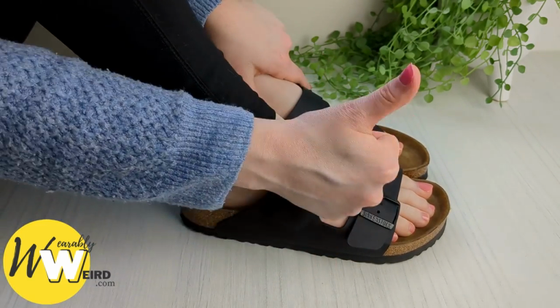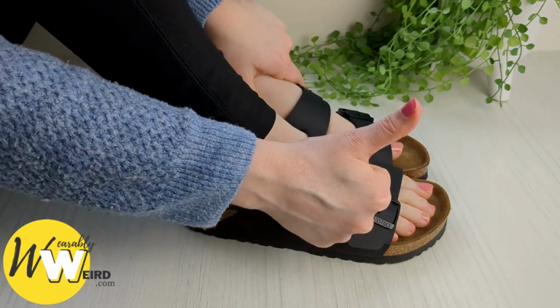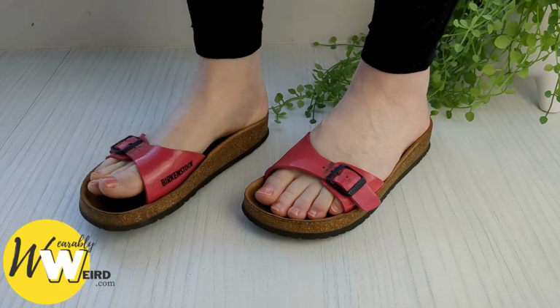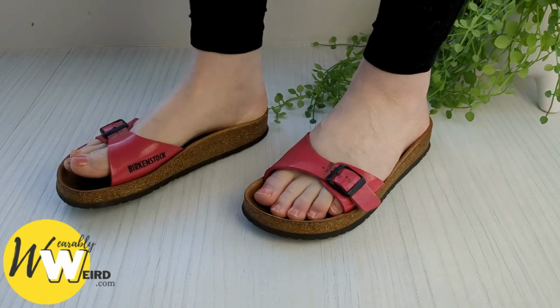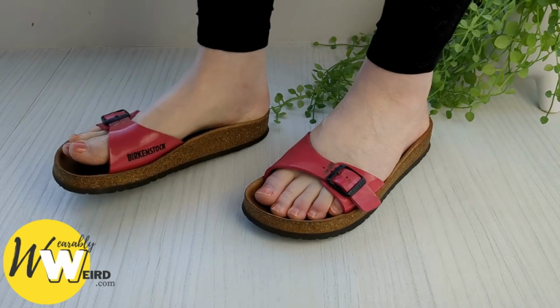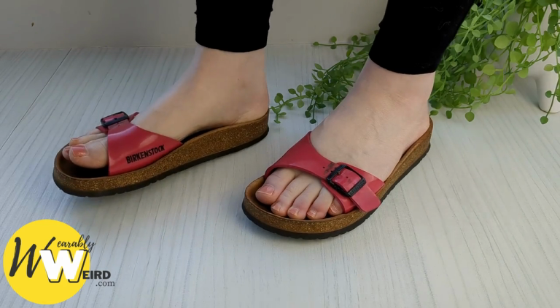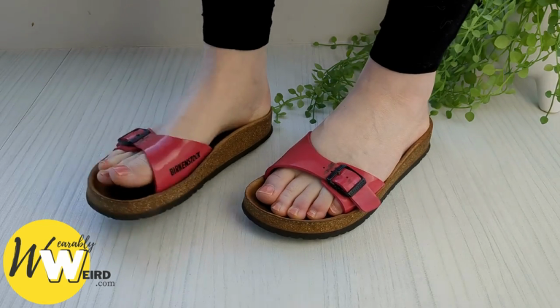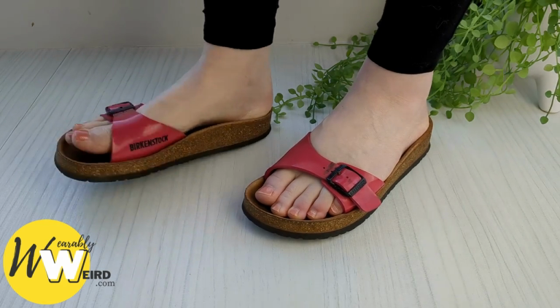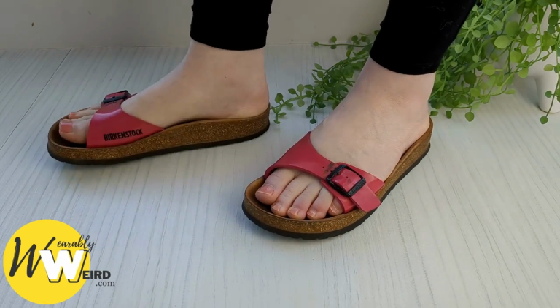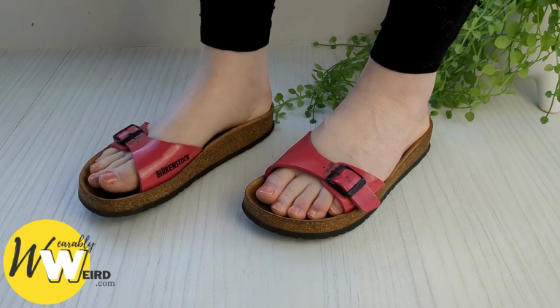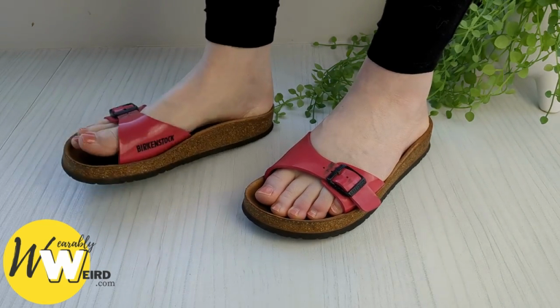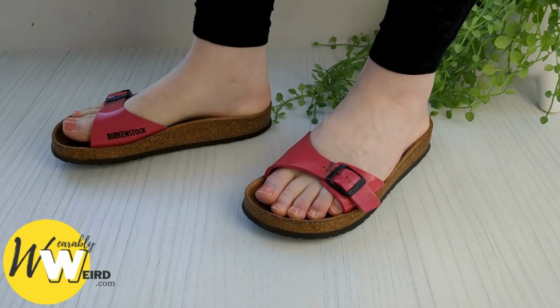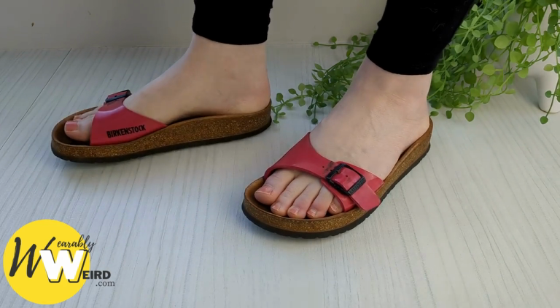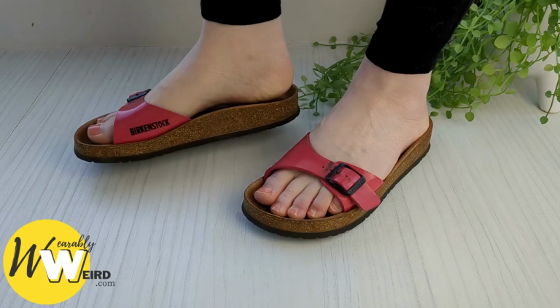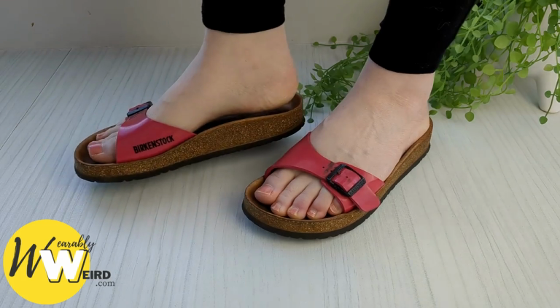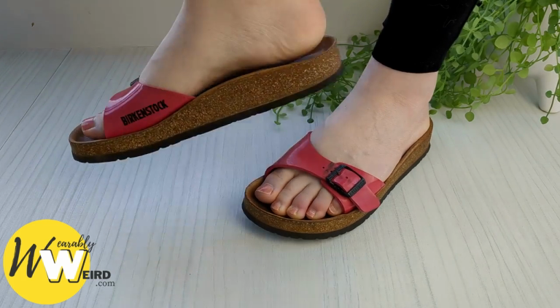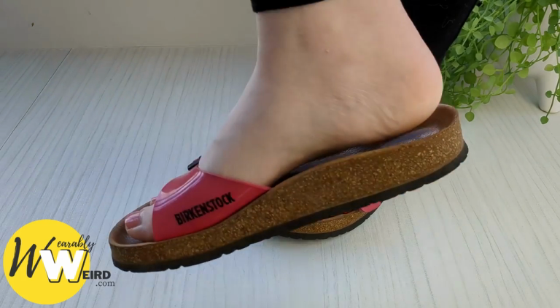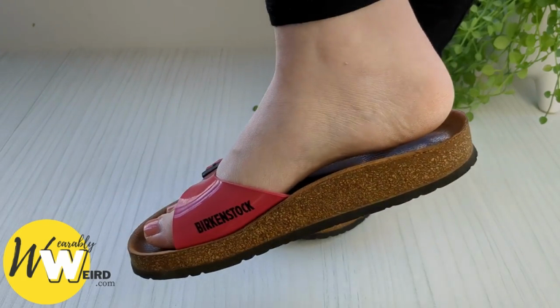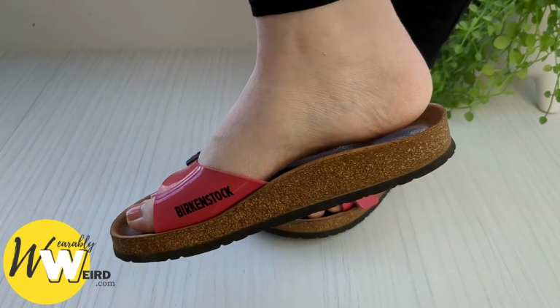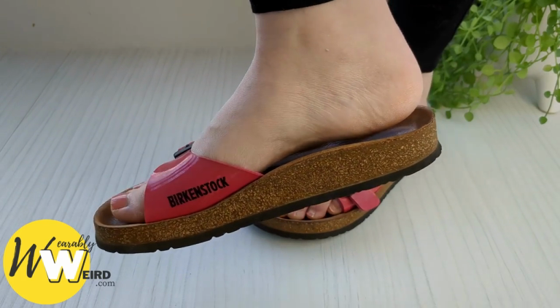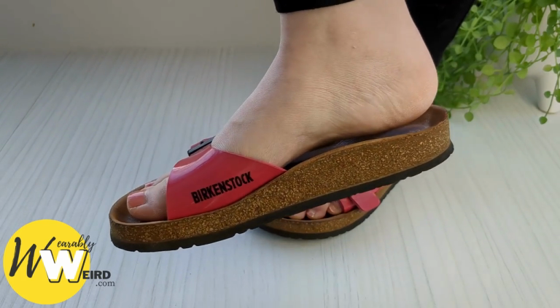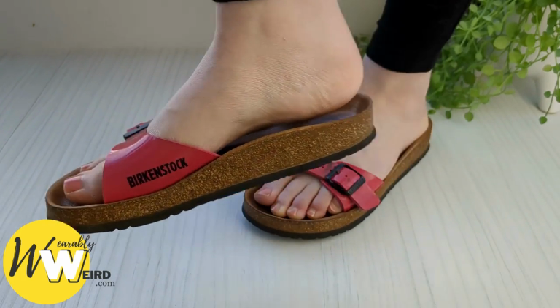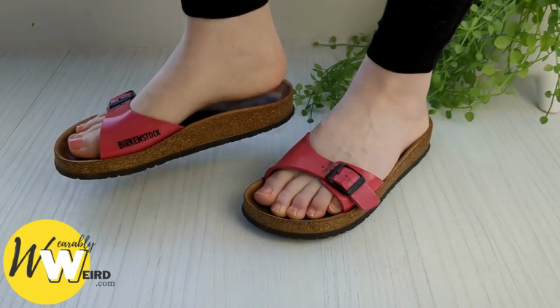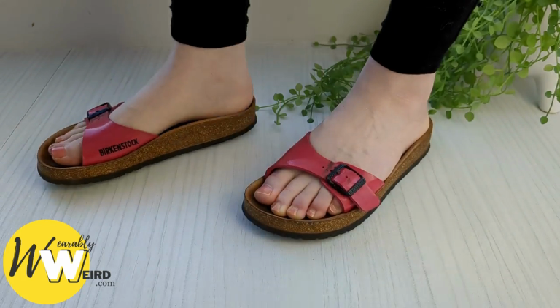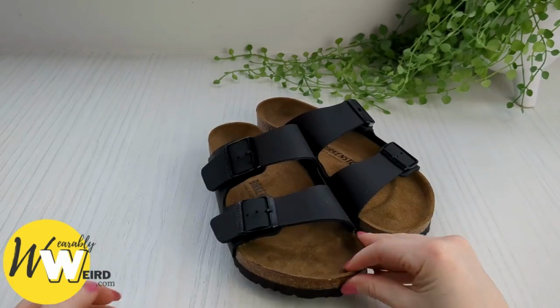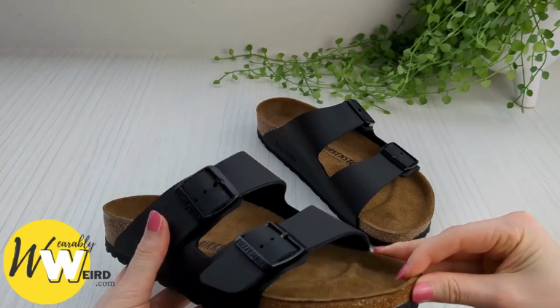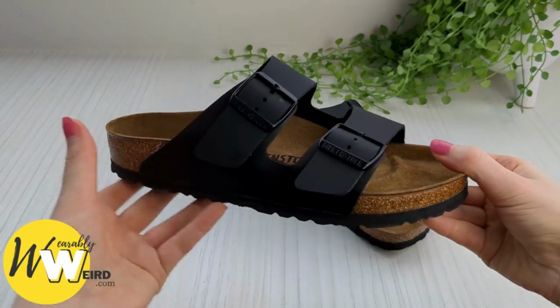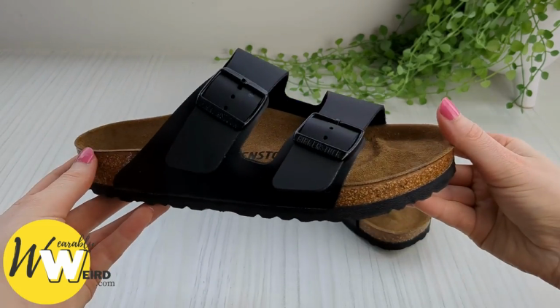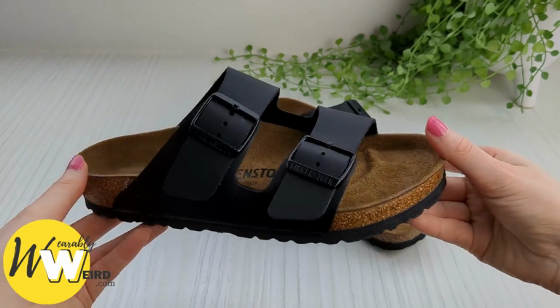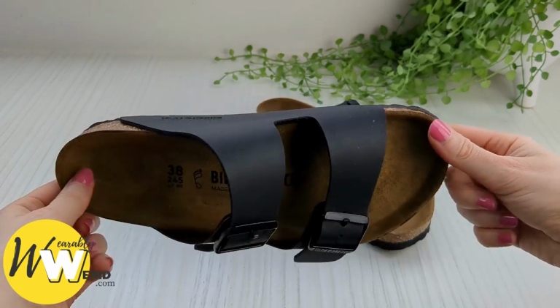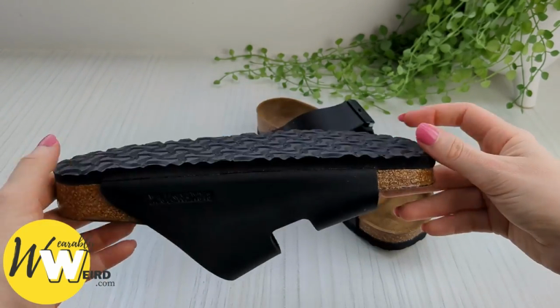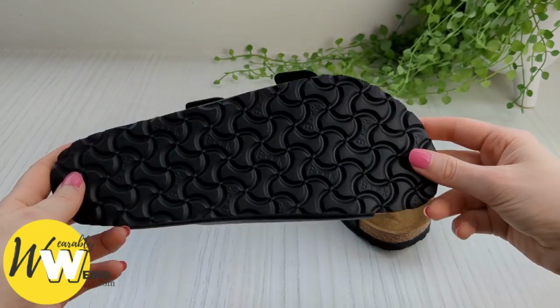You can expect Birkenstocks to smell after long-term use. The suede lining absorbs moisture, which breeds bacteria and causes a bad odour if your Birks aren't cleaned. That means a build-up of water or sweat will lead to a bad smell over time.